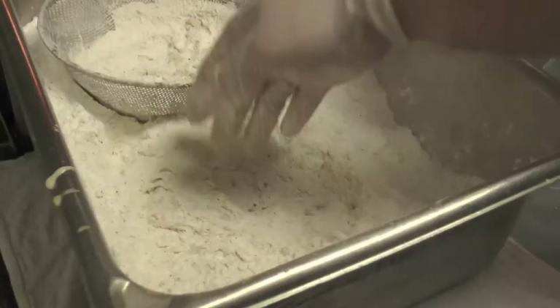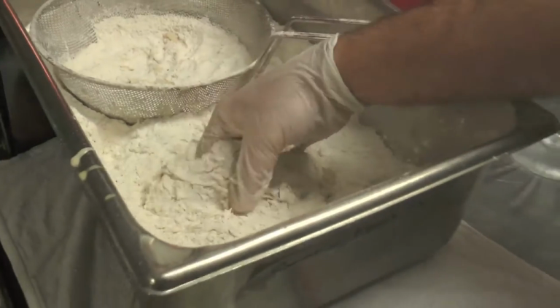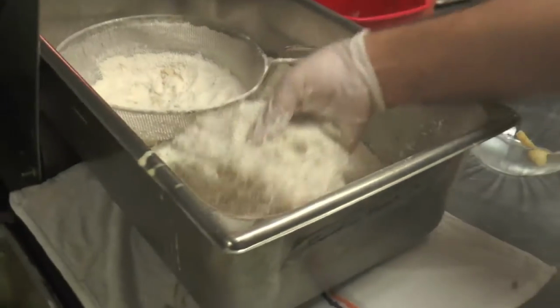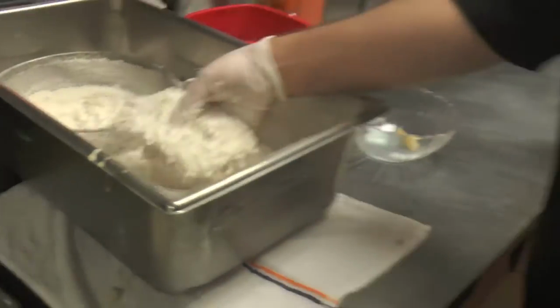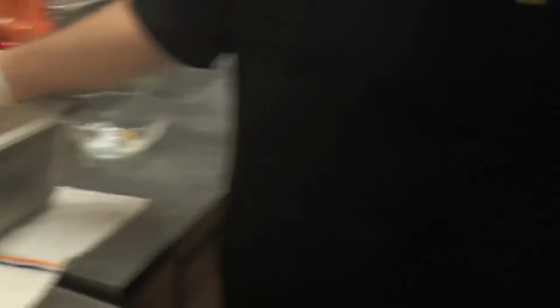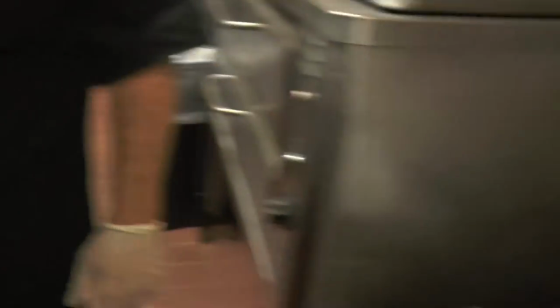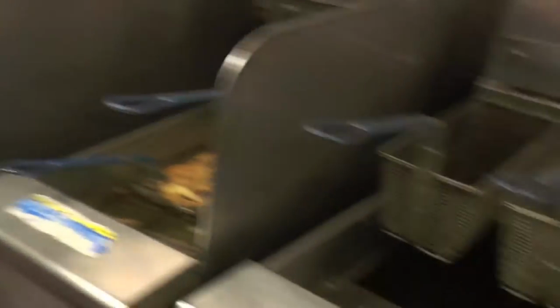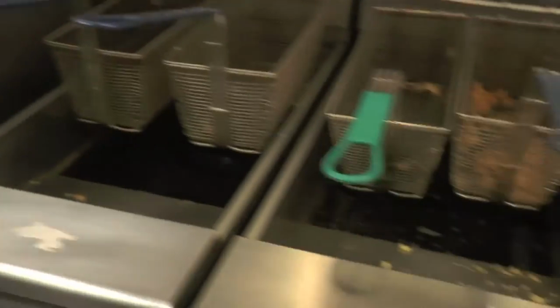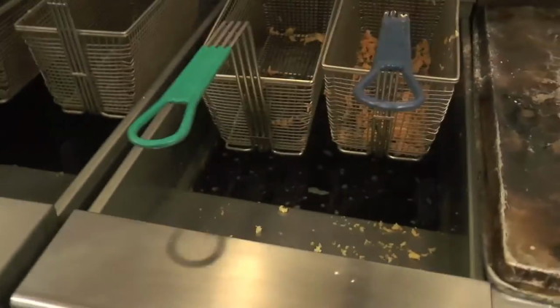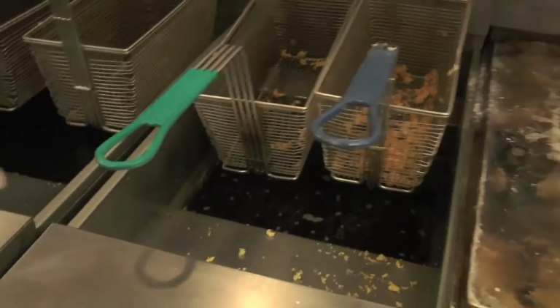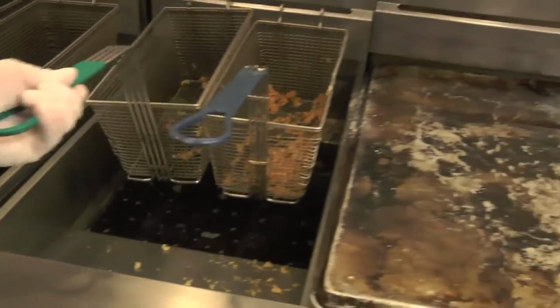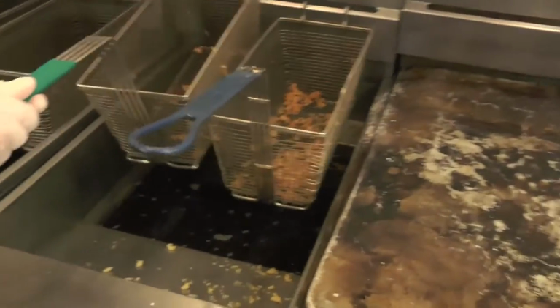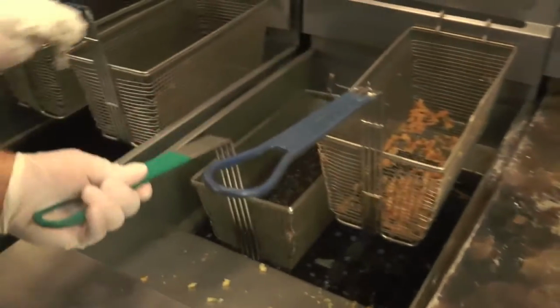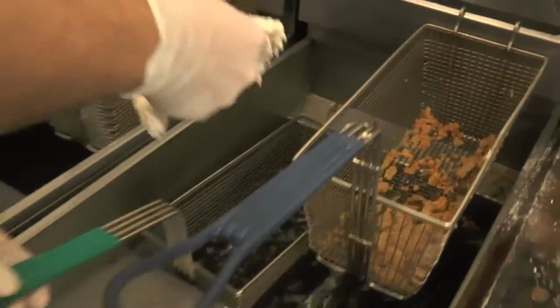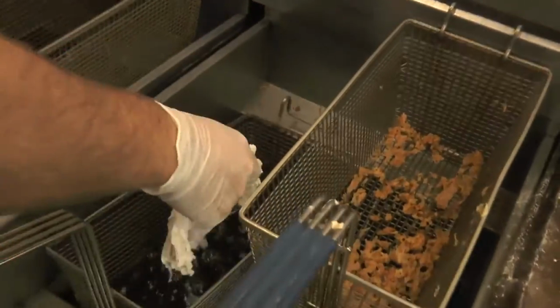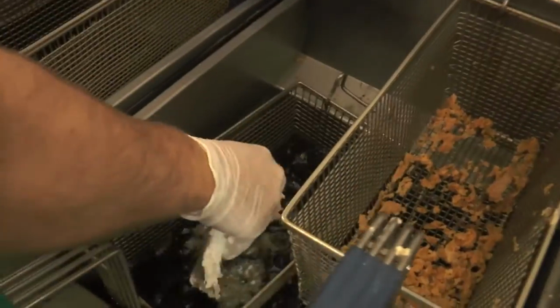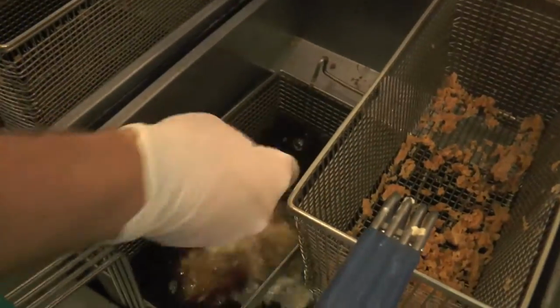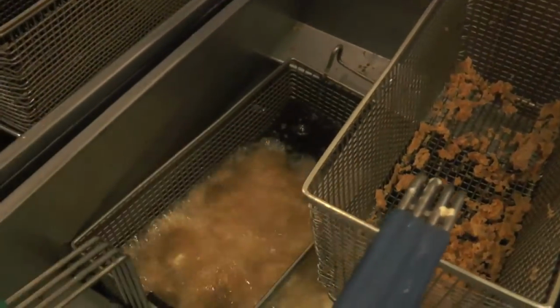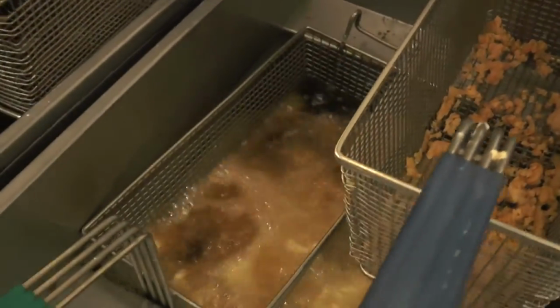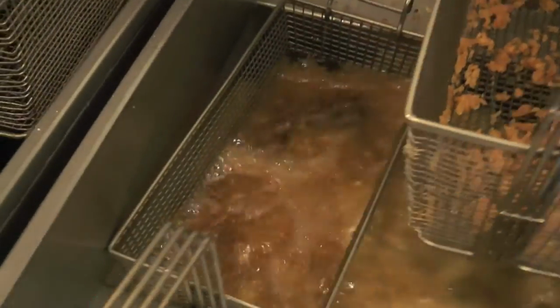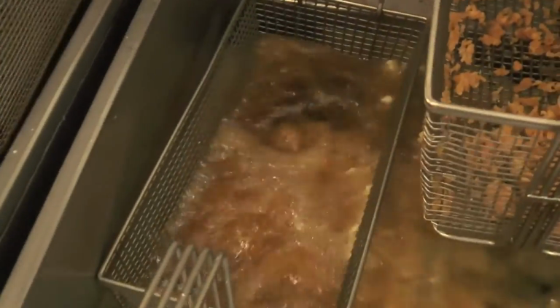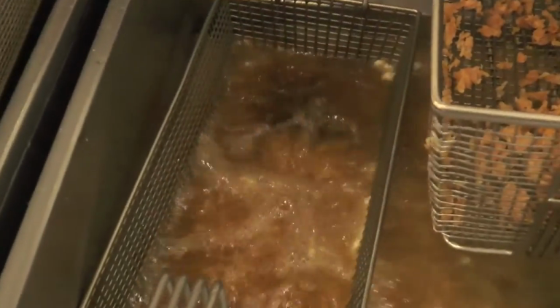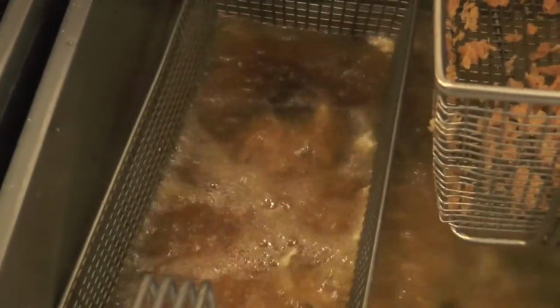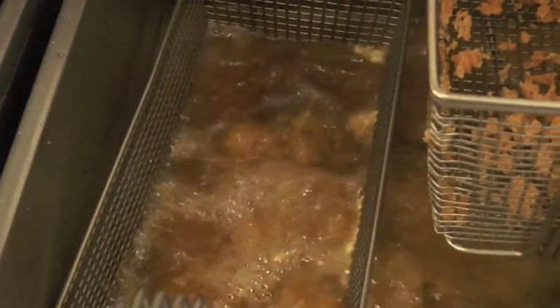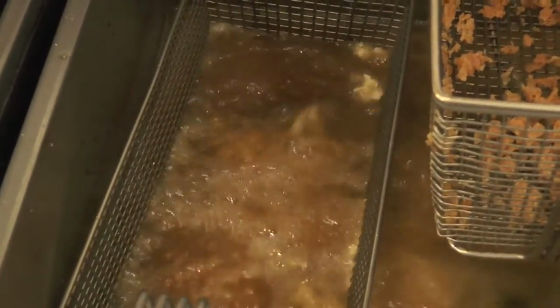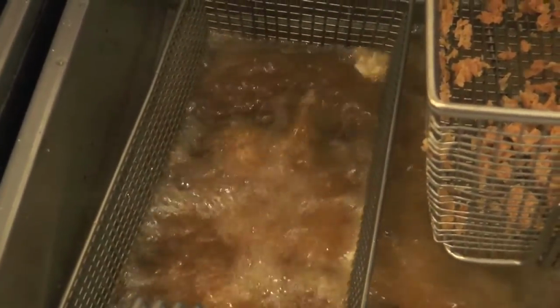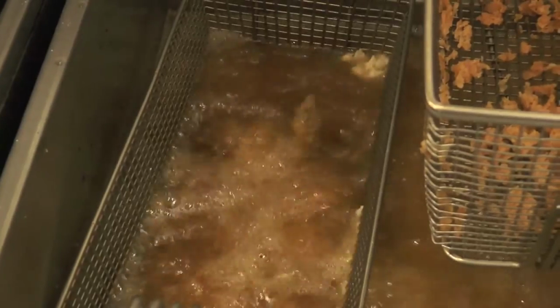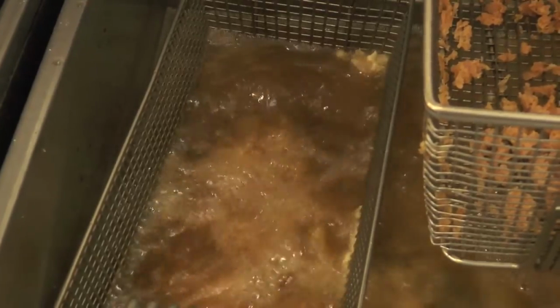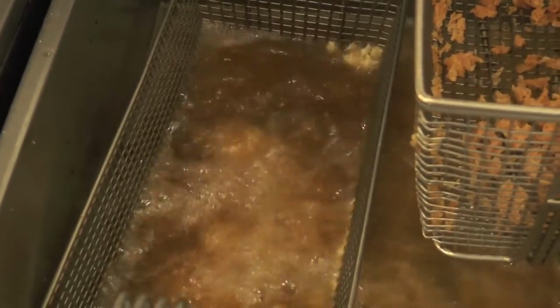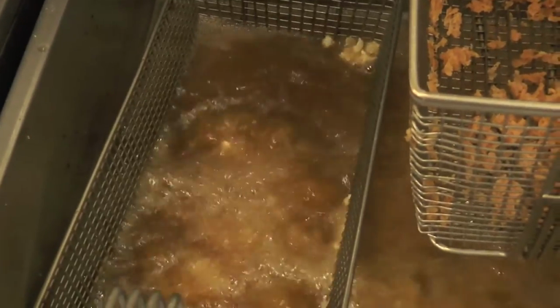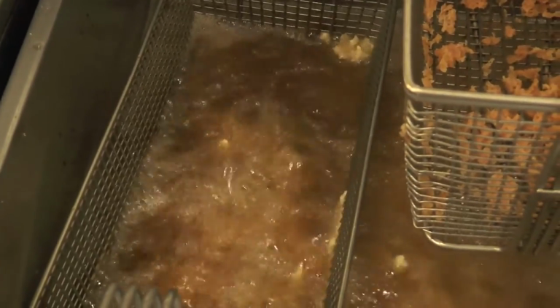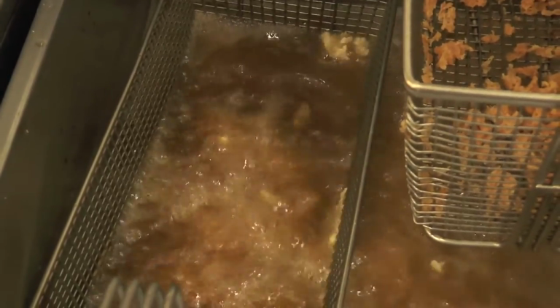So then we drop it in the oil. This one has to be at 325 degrees — you just drop it in there. It'll take around eight to ten minutes to cook.